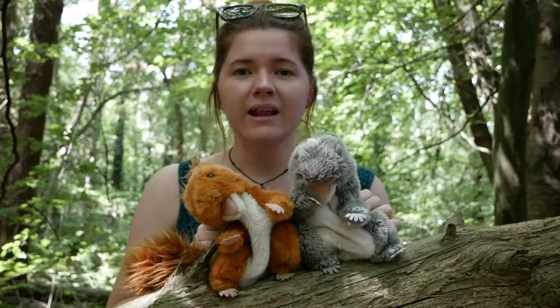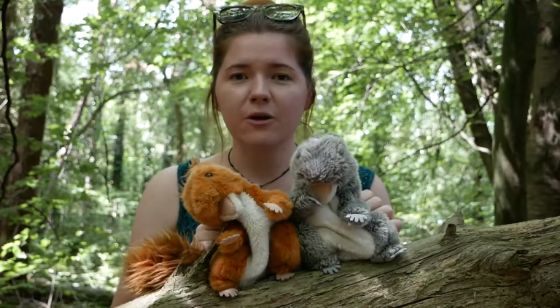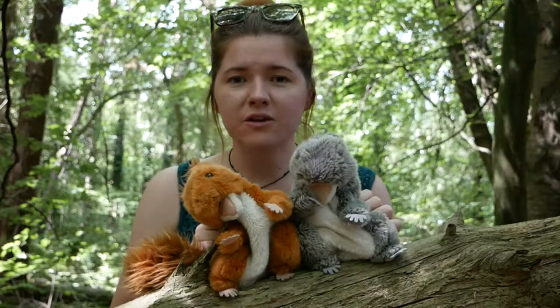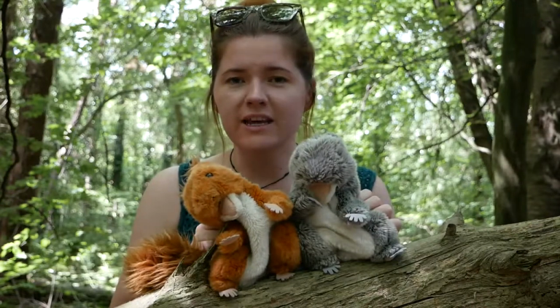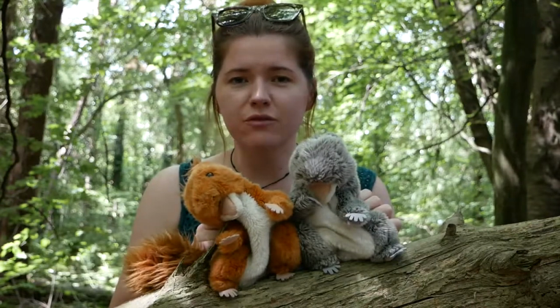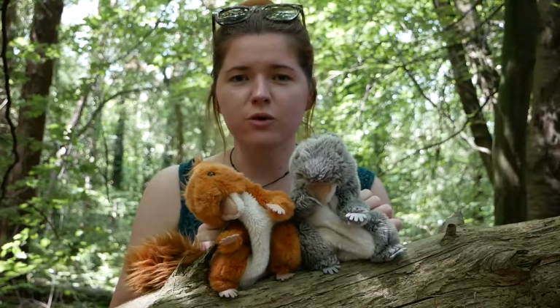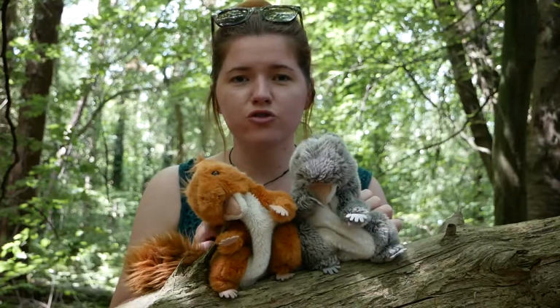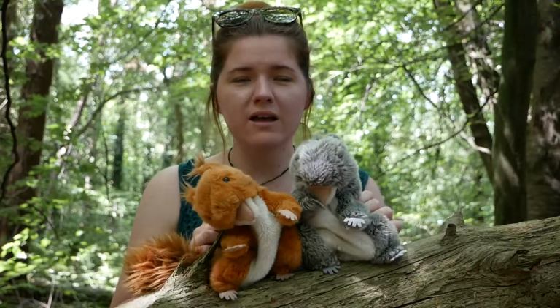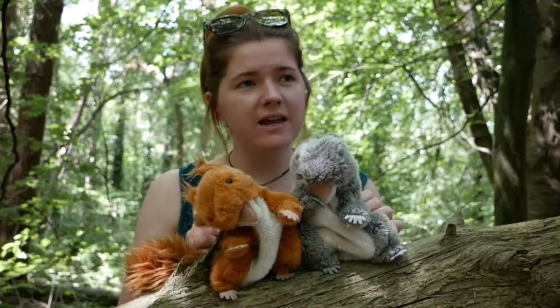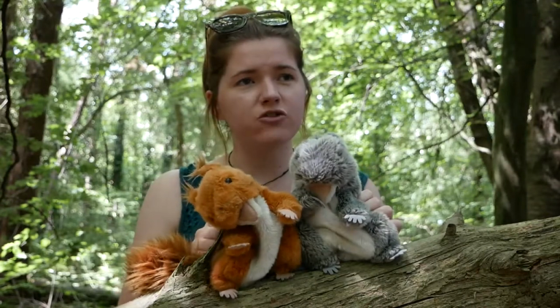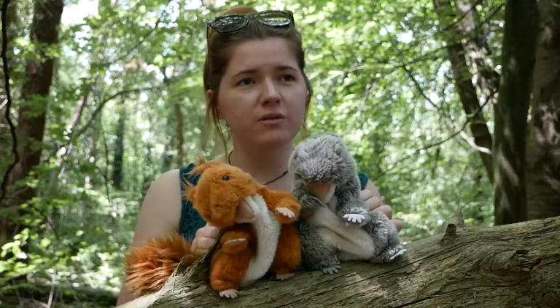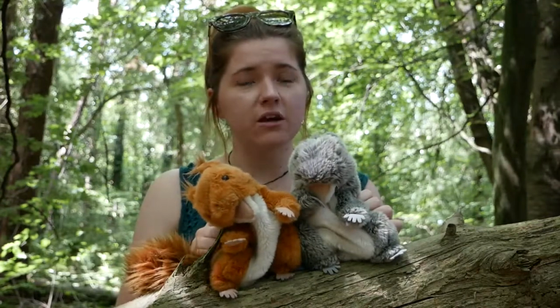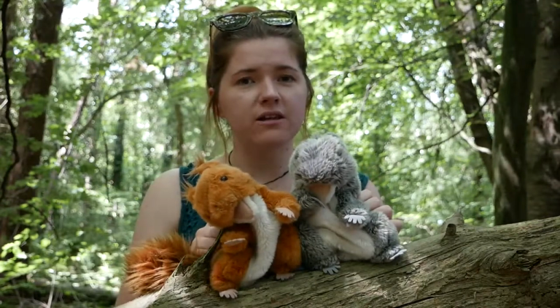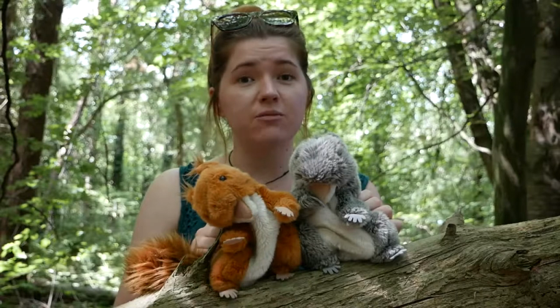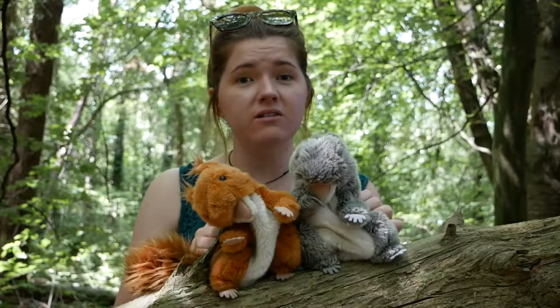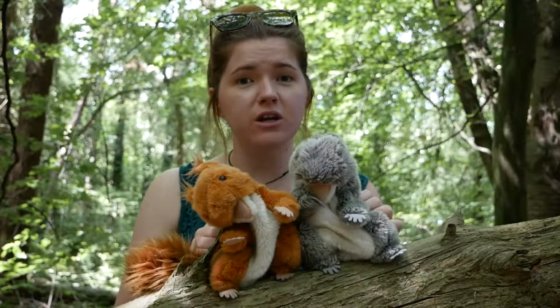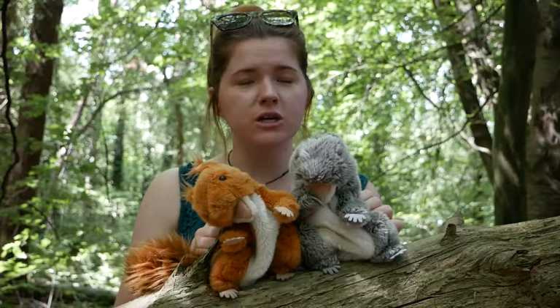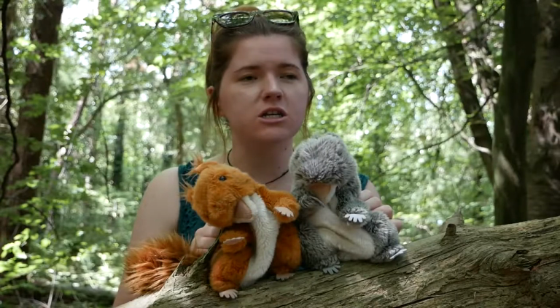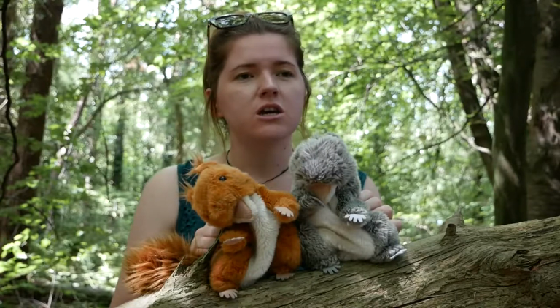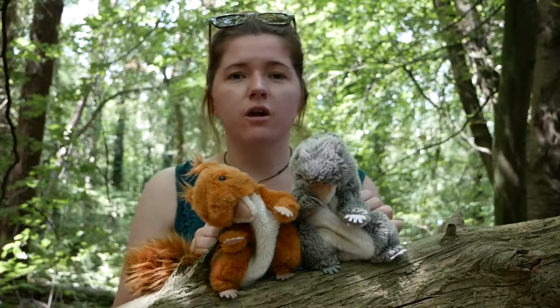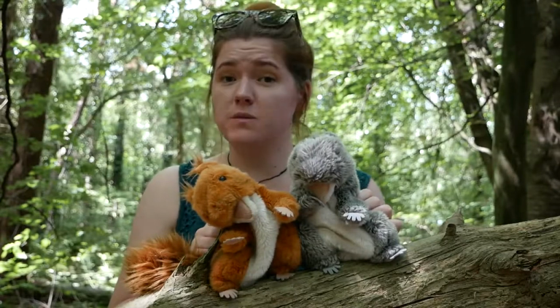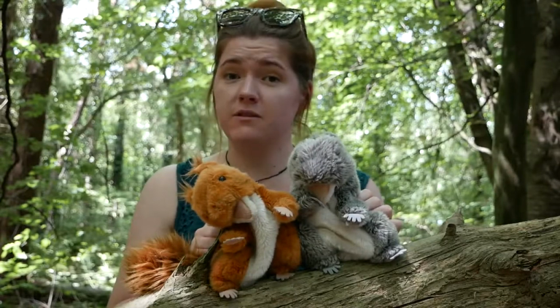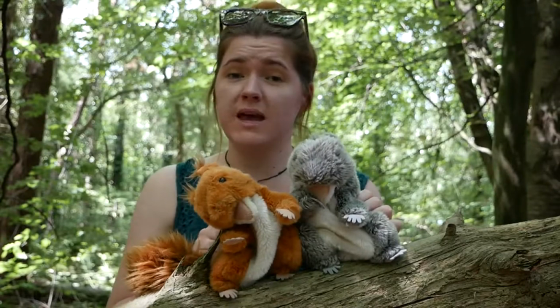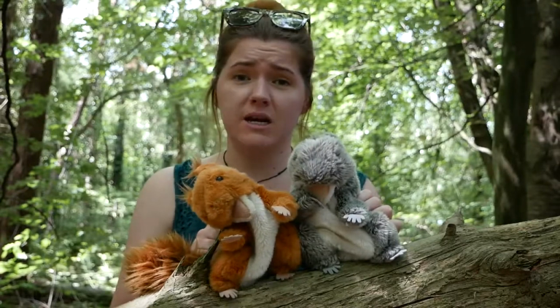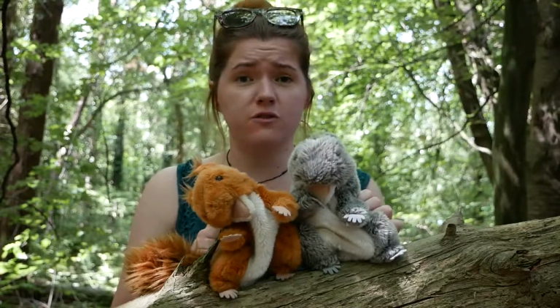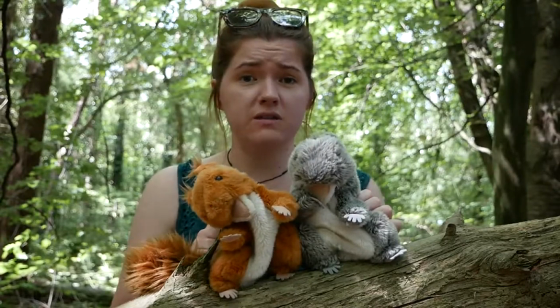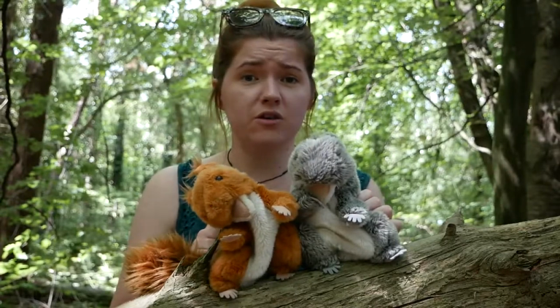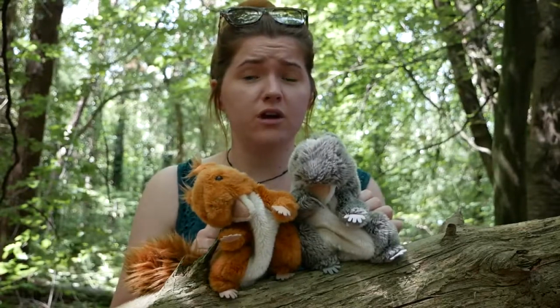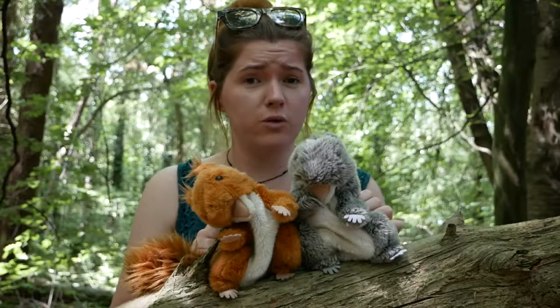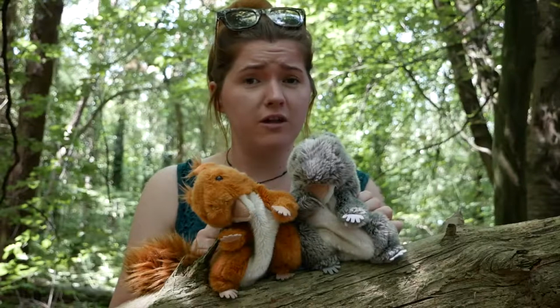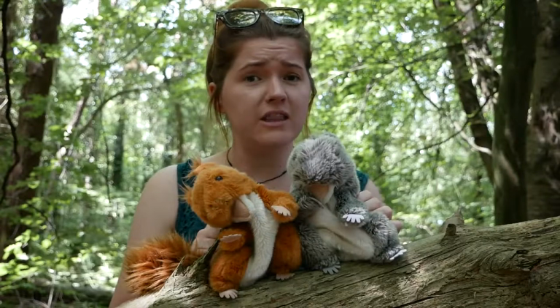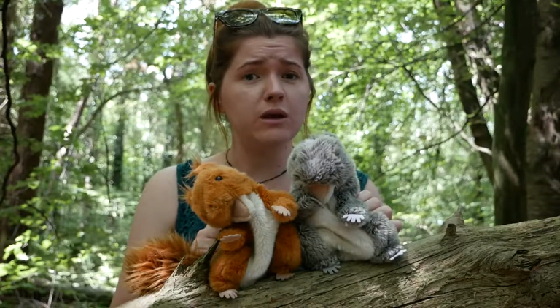Hello, it's Holly here from Red Squirrels Trust Wales and I'm at Tribal Earth Botanic Gardens today. I've been asked a really cool question: how many different species of squirrel are there in the UK?